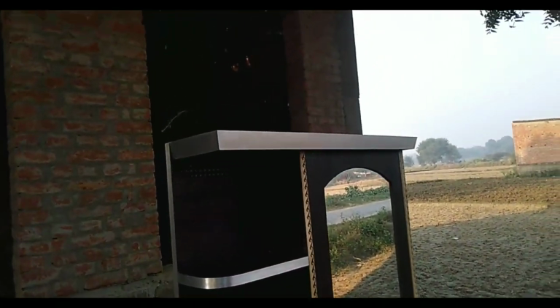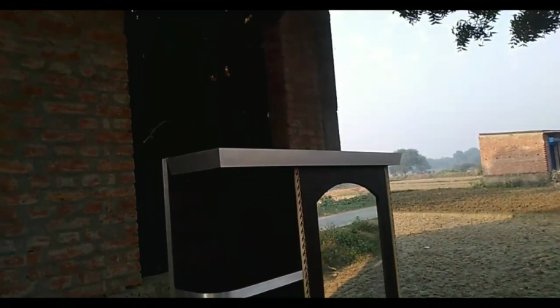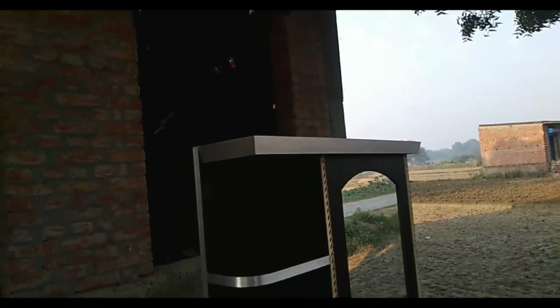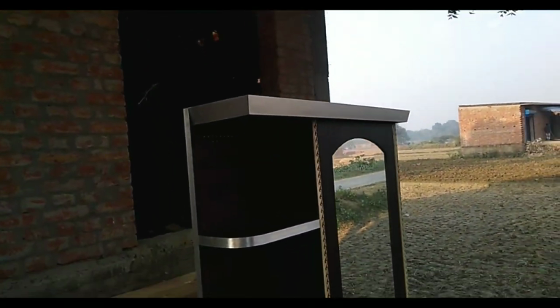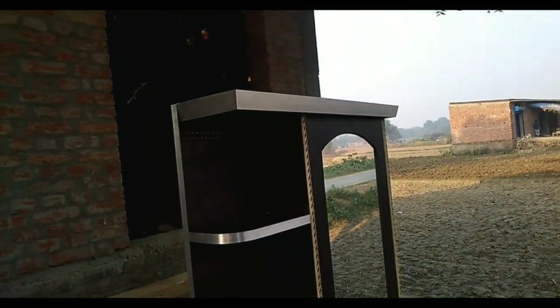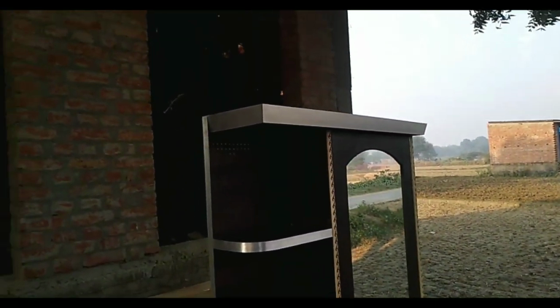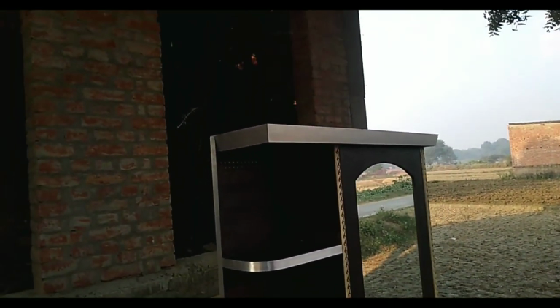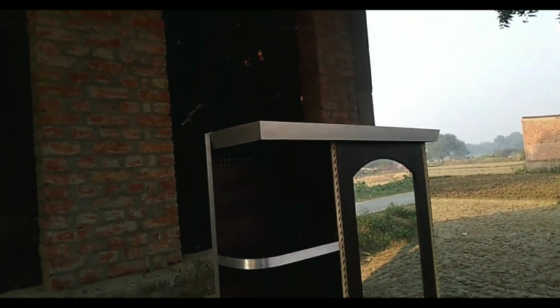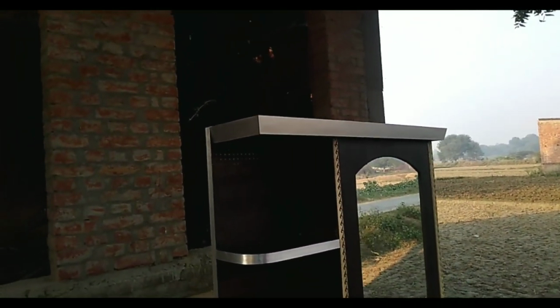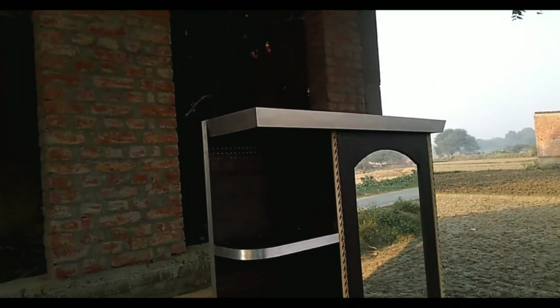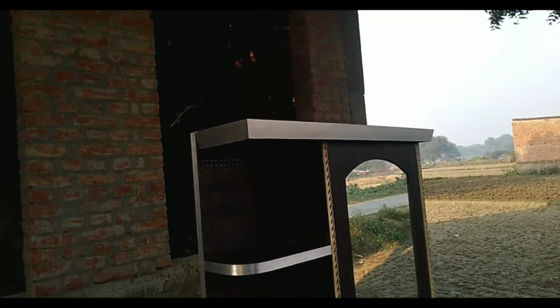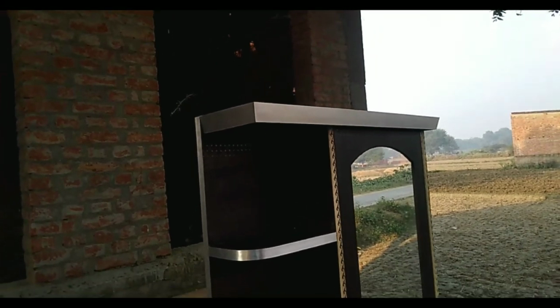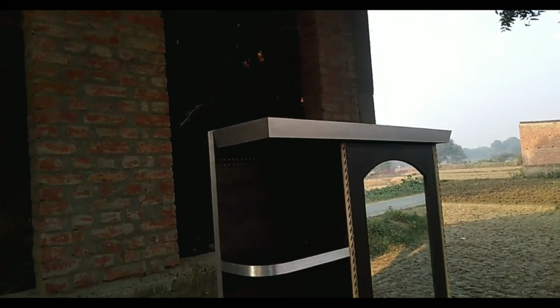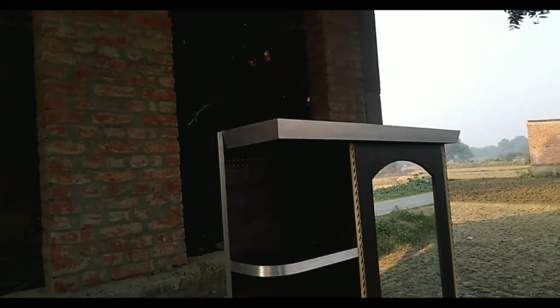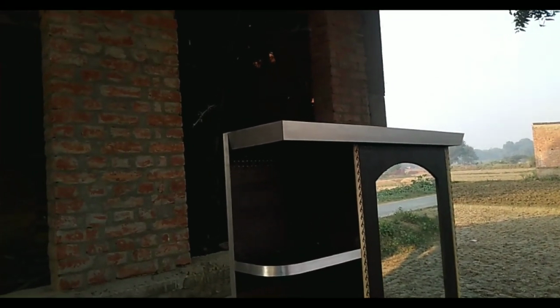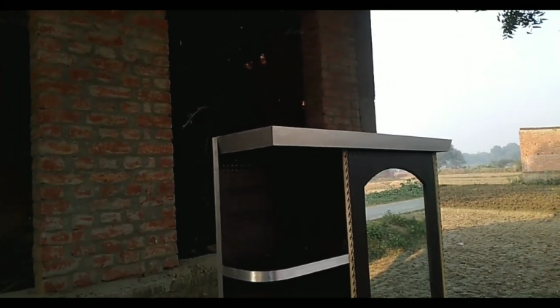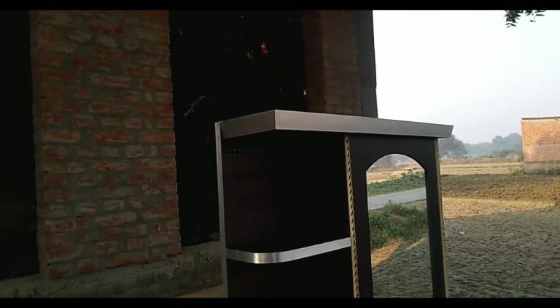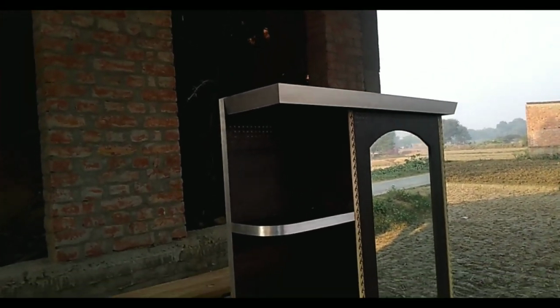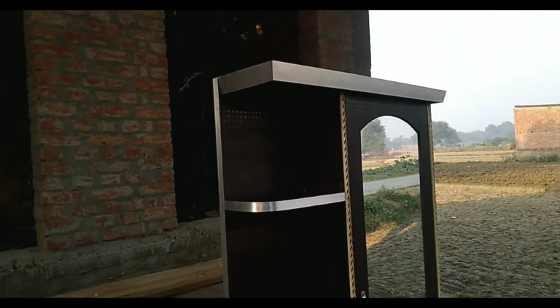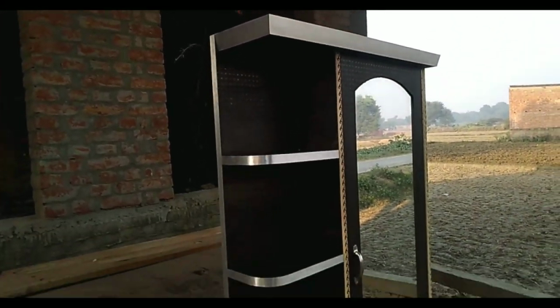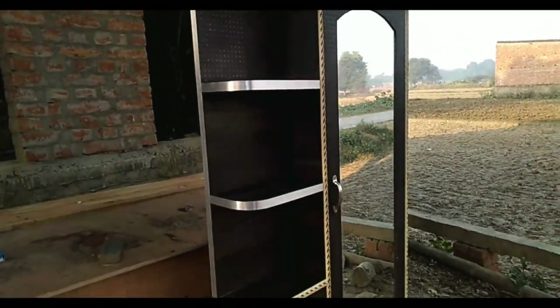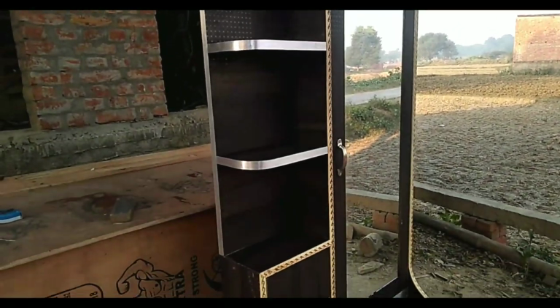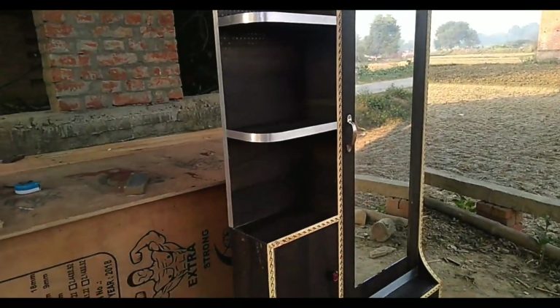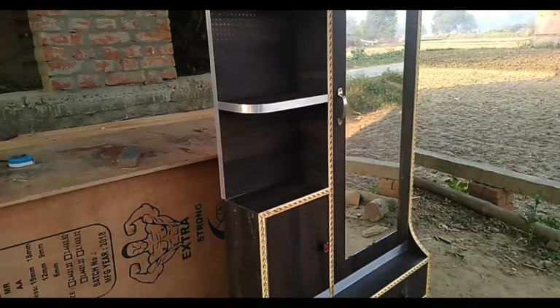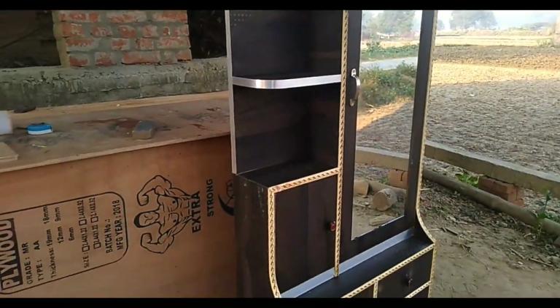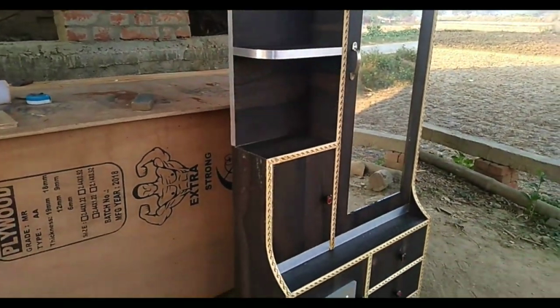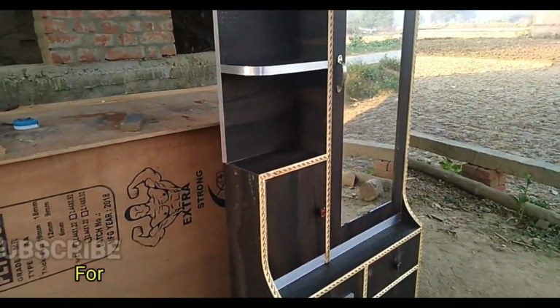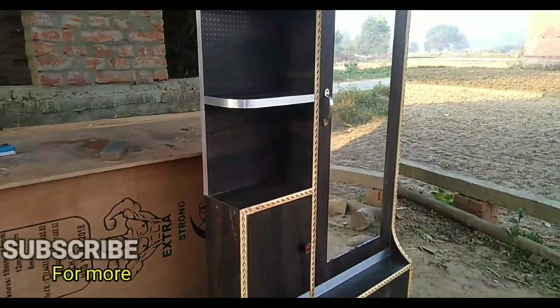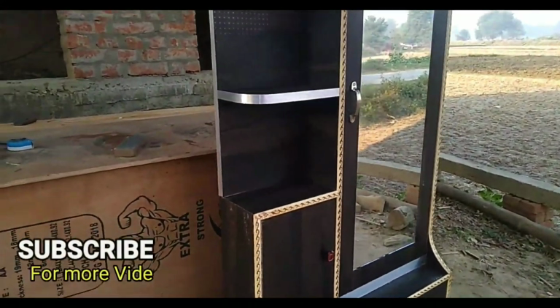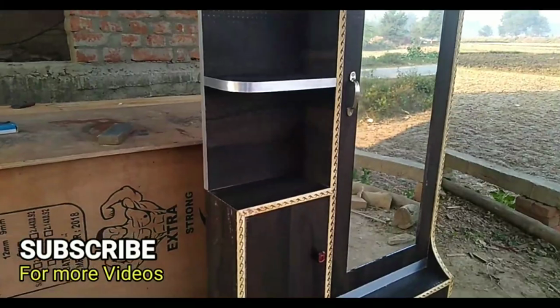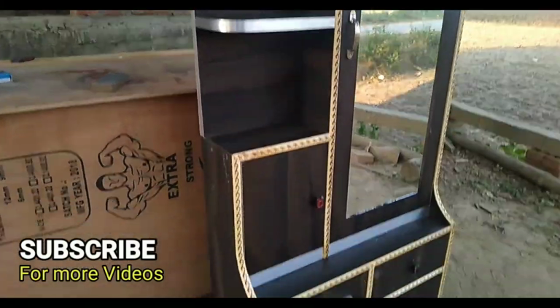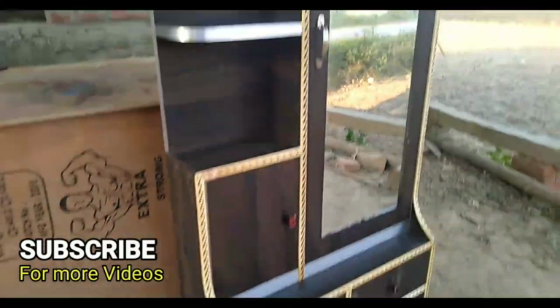First of all, let's talk about the size. The size is 5.5 feet in height.